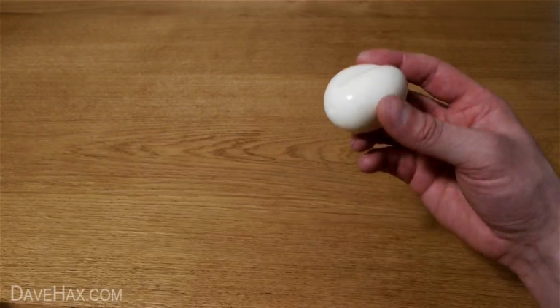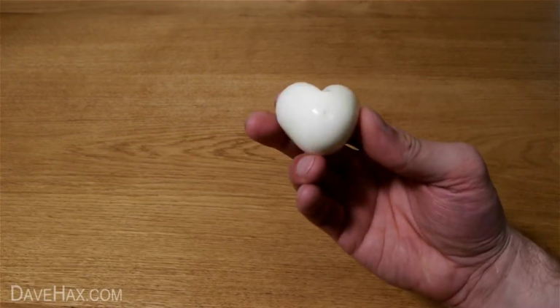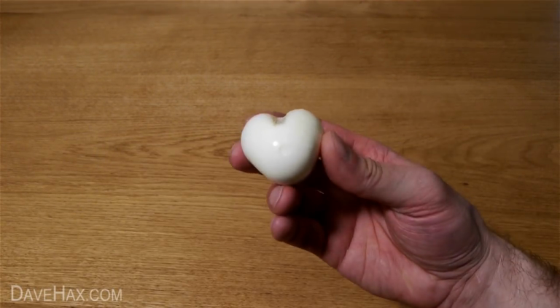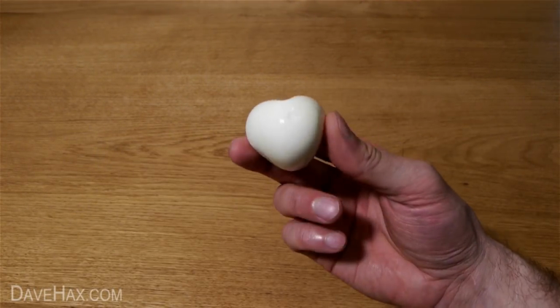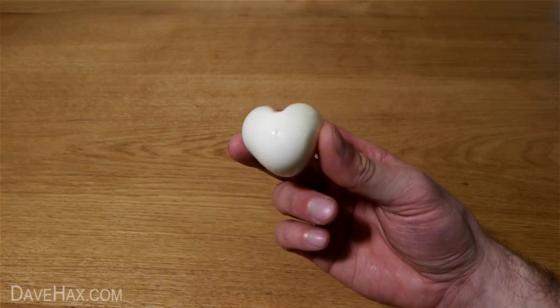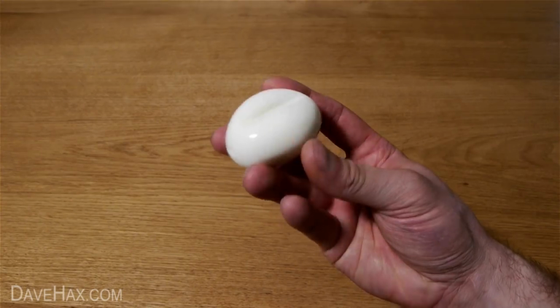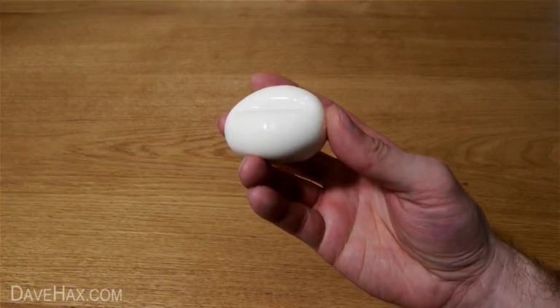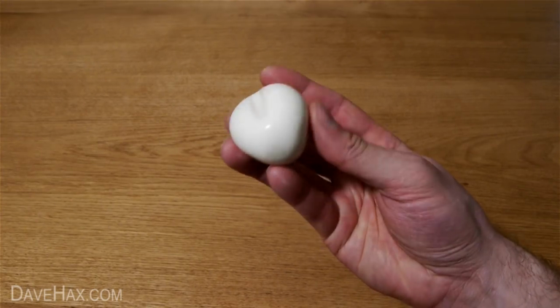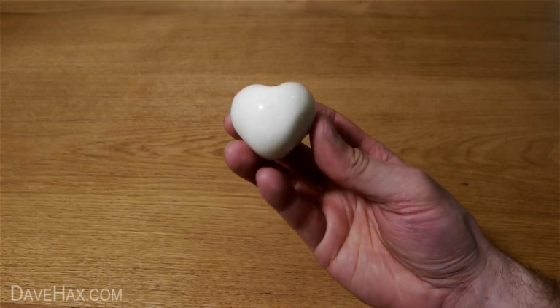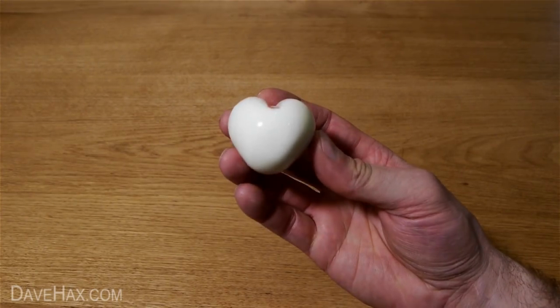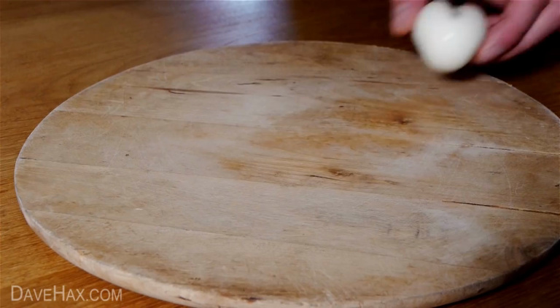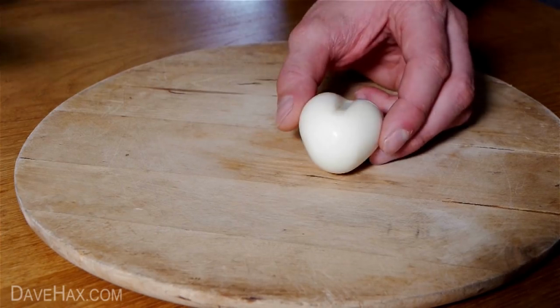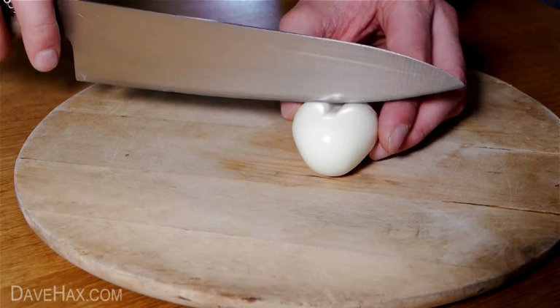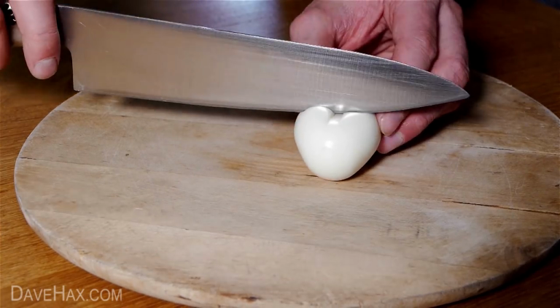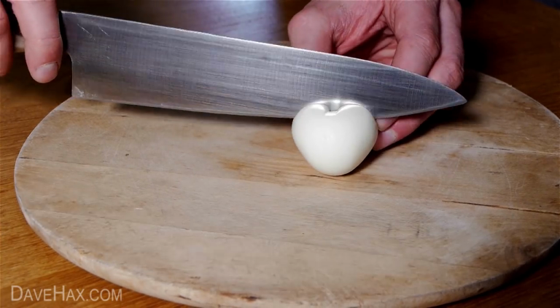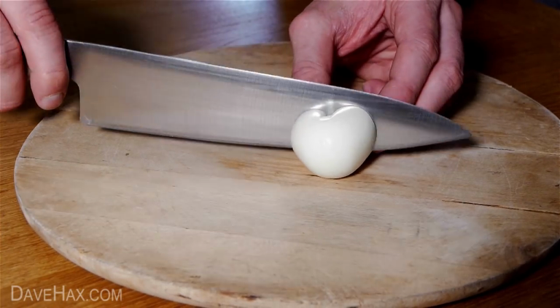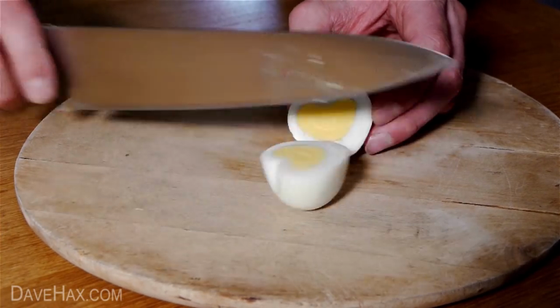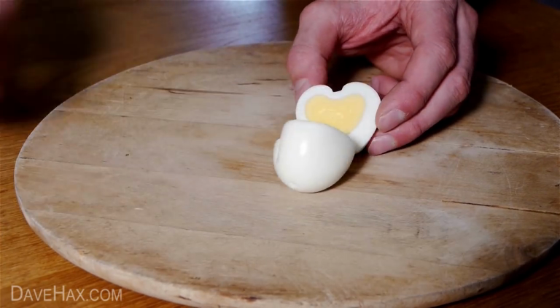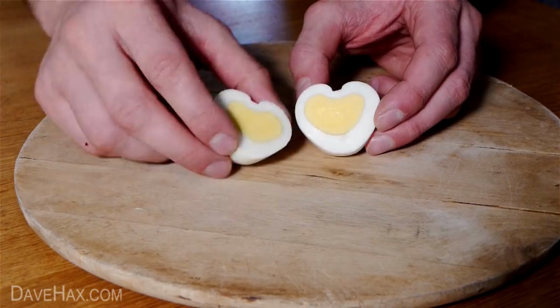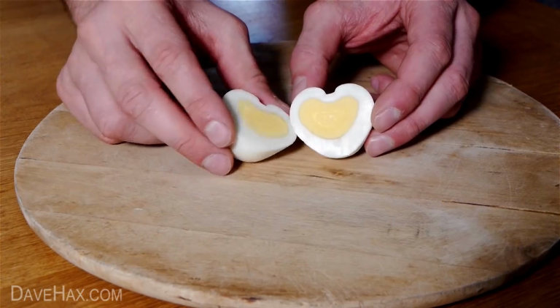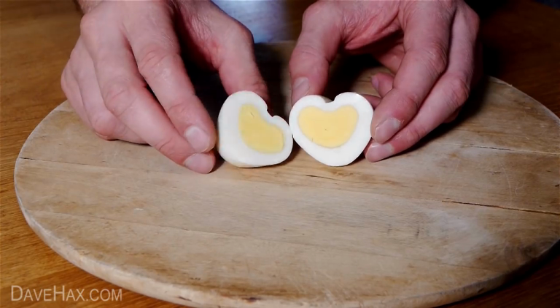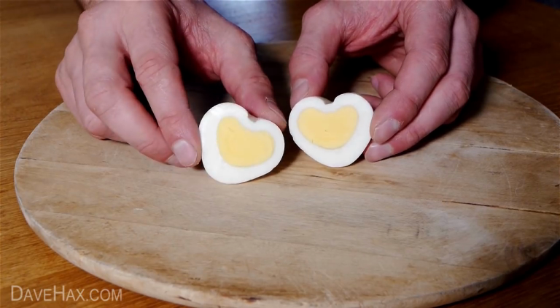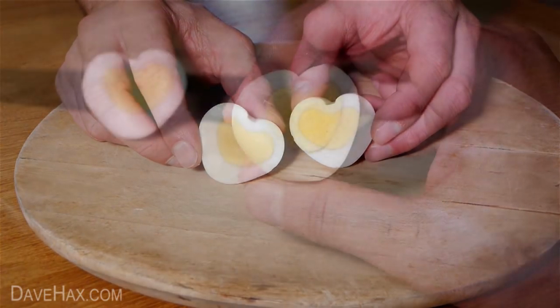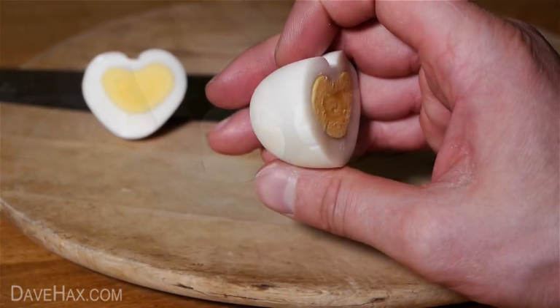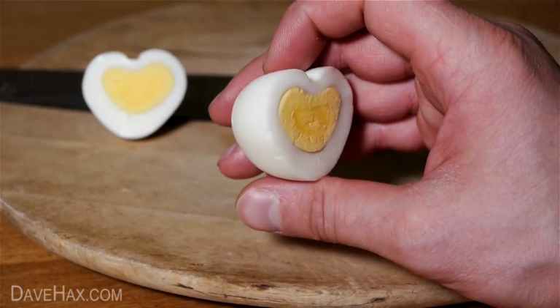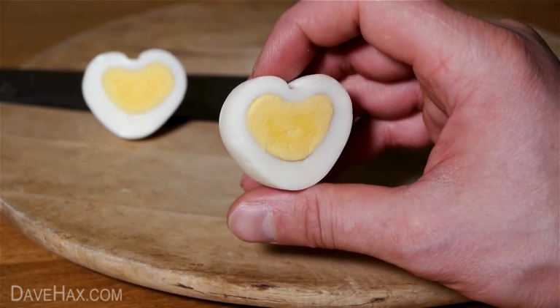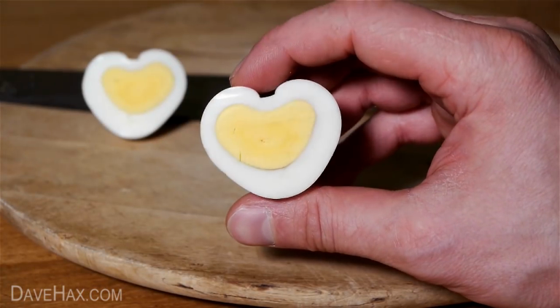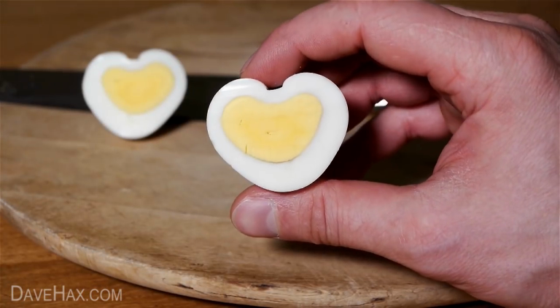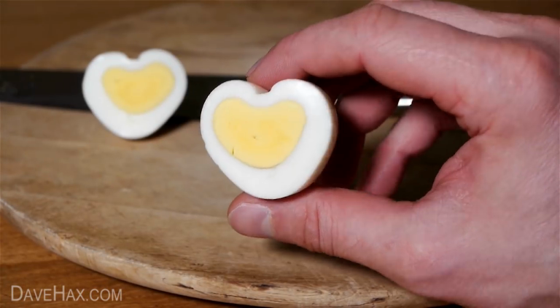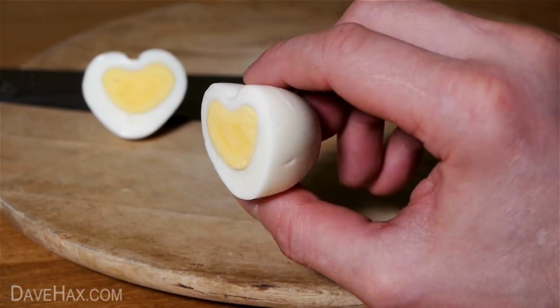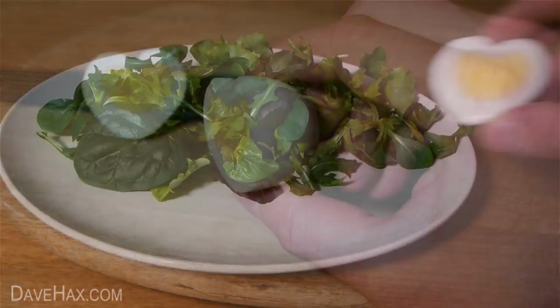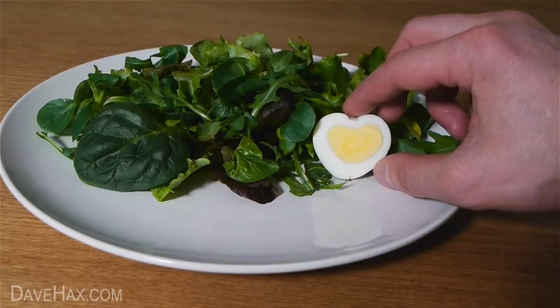We now have a beautiful heart-shaped egg. Pretty cool, huh? Chop it in half and you can see it's even shaped the yolk. You can serve it with a salad for a nice healthy lunch.